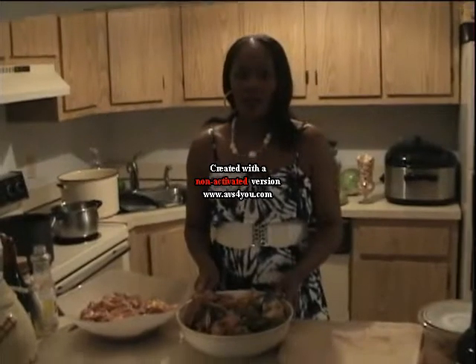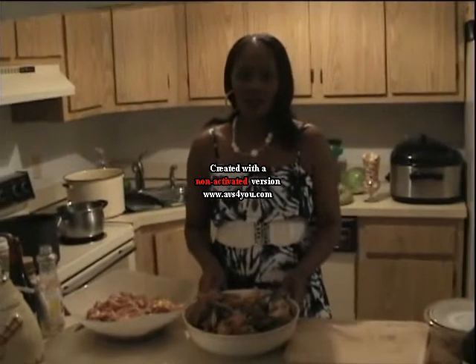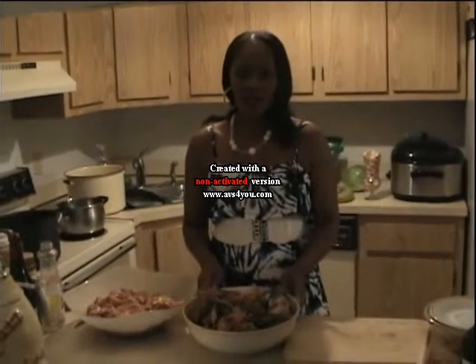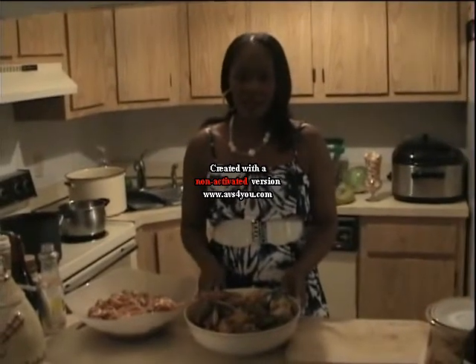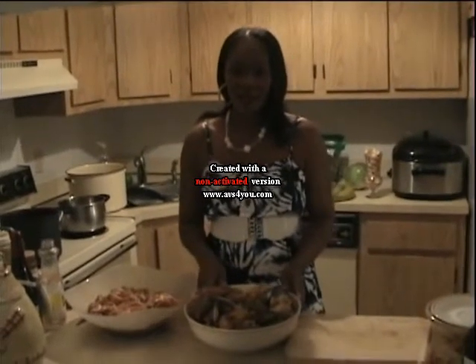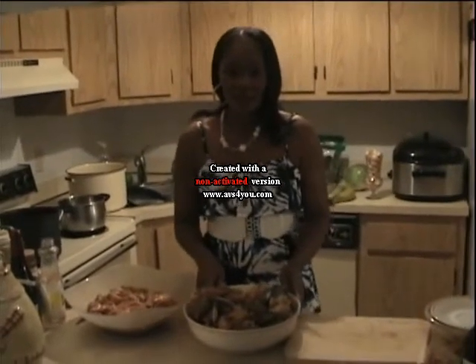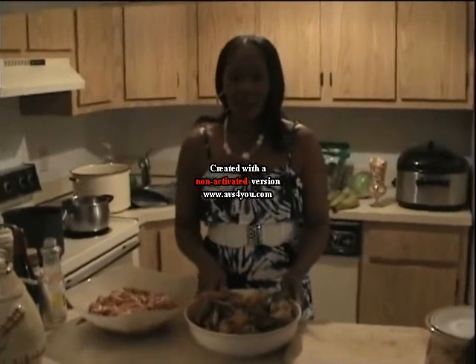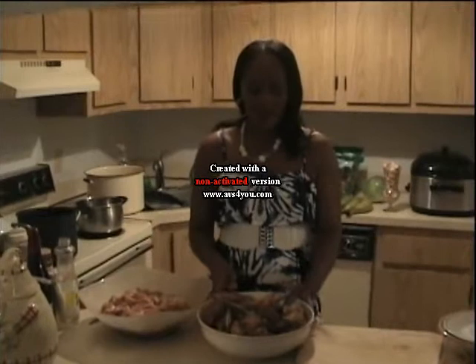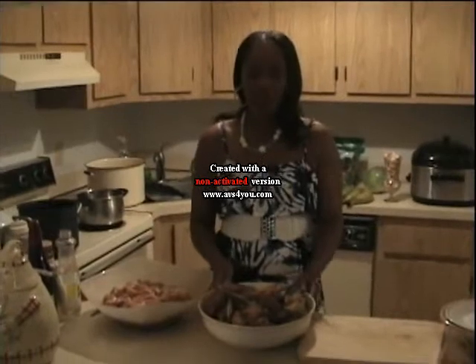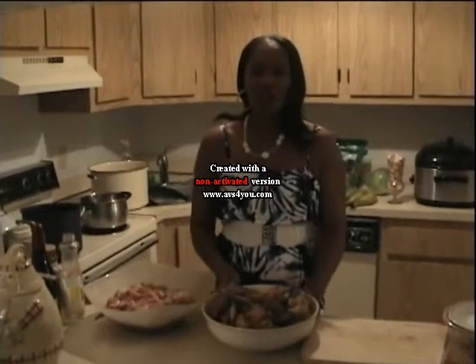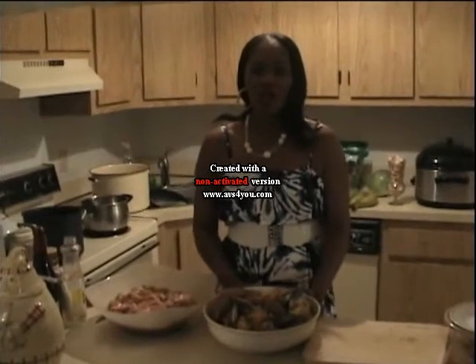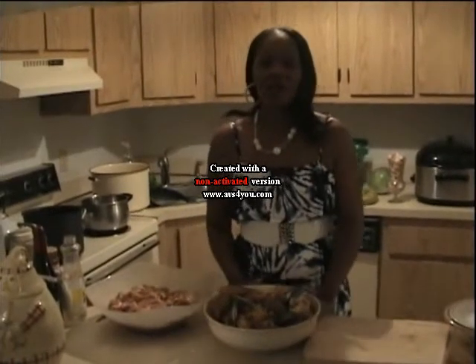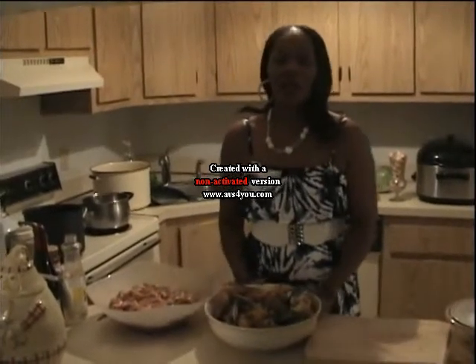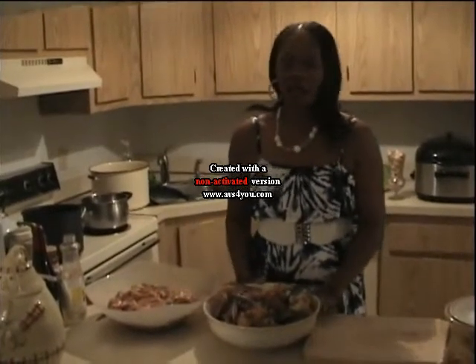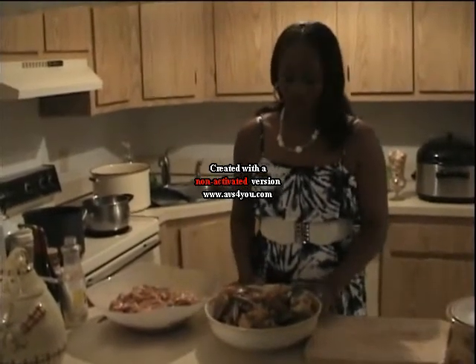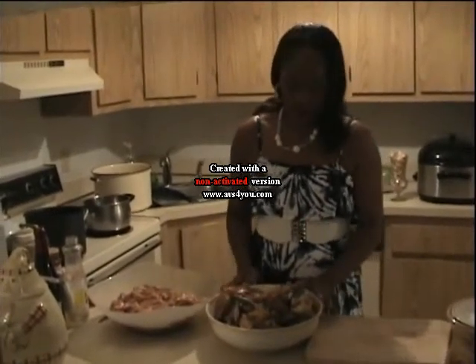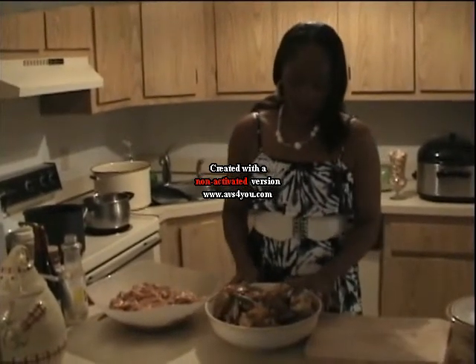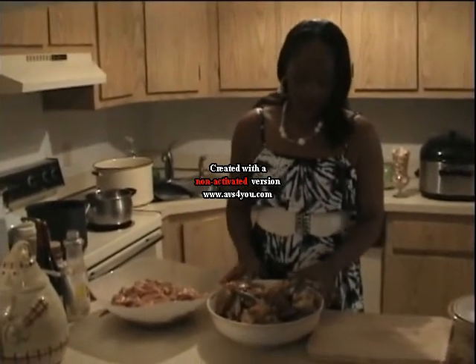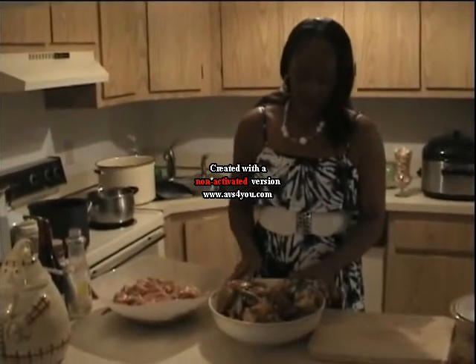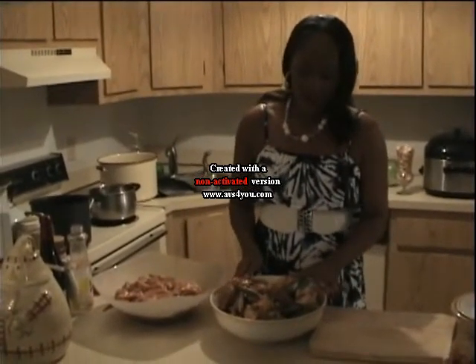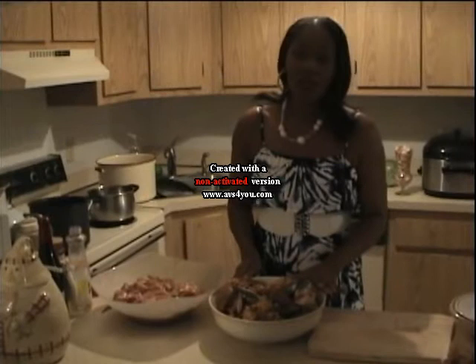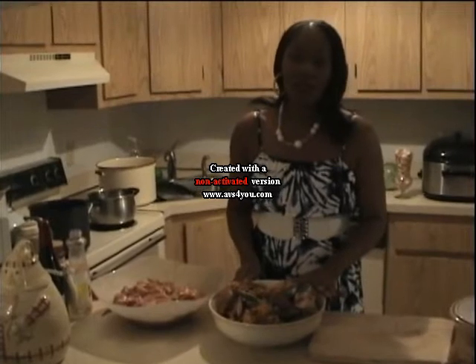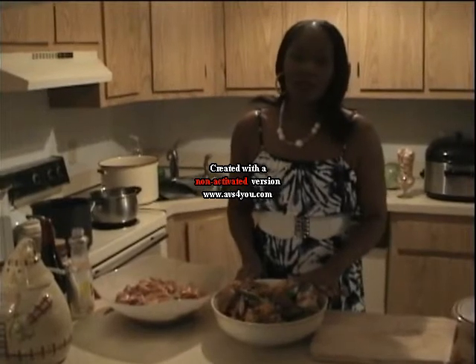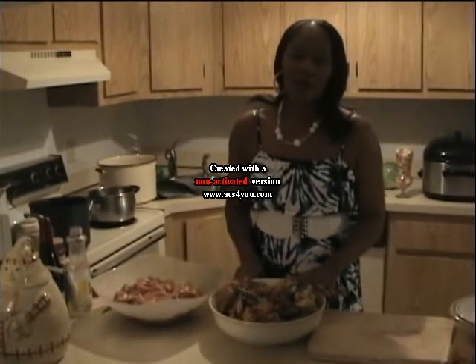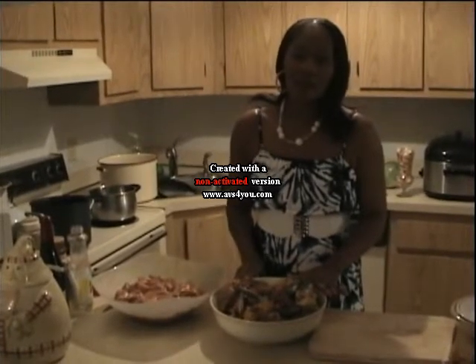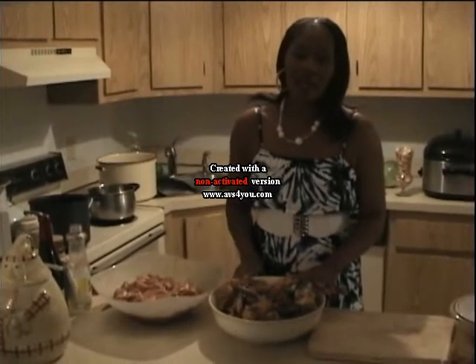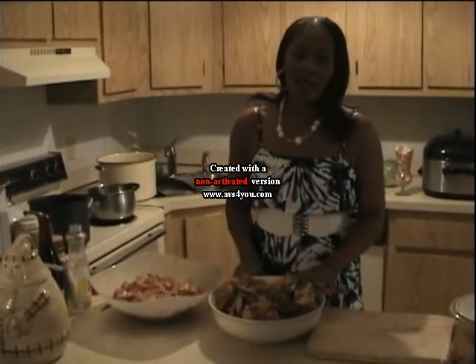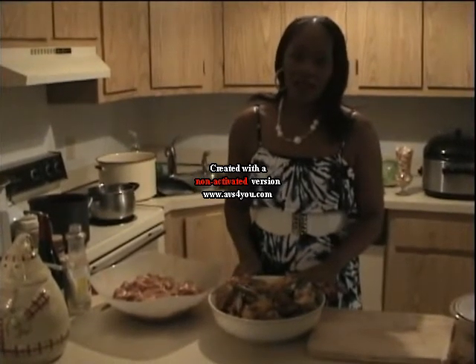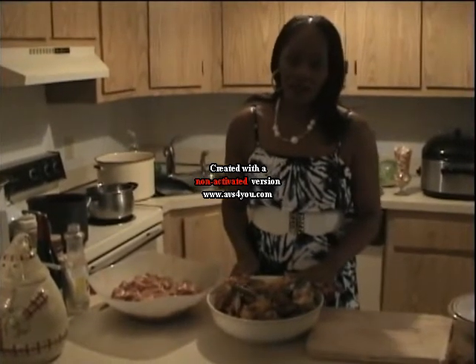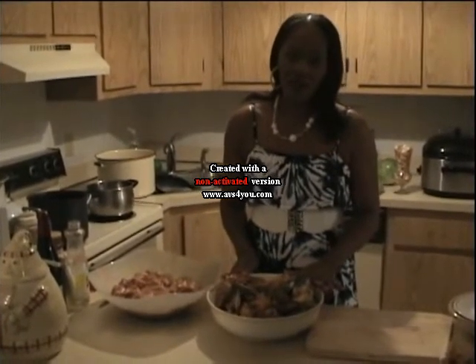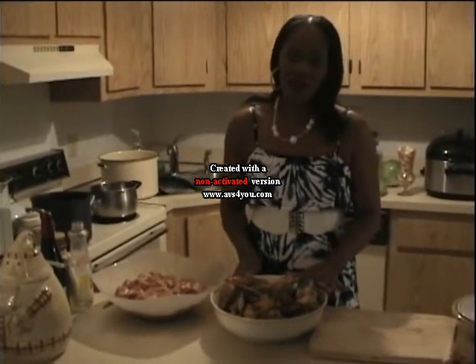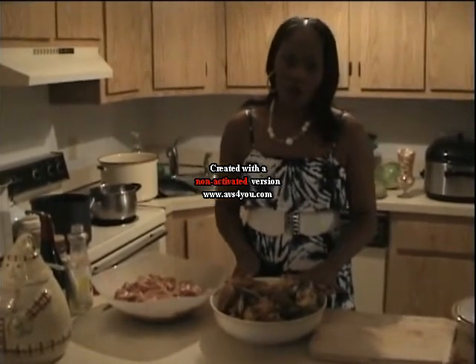Hello, my name is Didi. Today I'm going to show you how to cook the Whale Island food. We call it food from home.